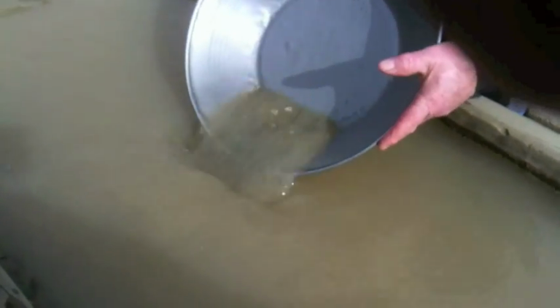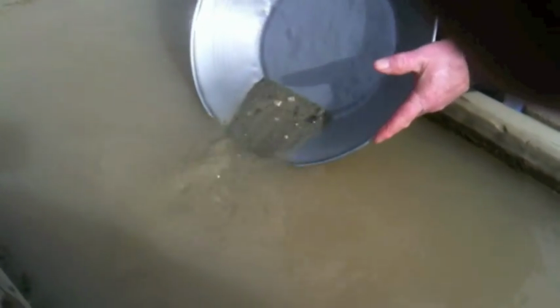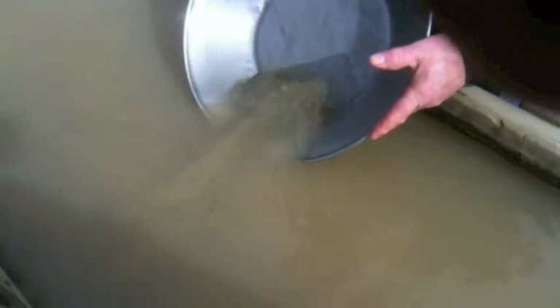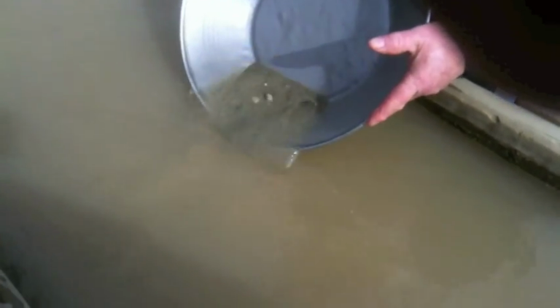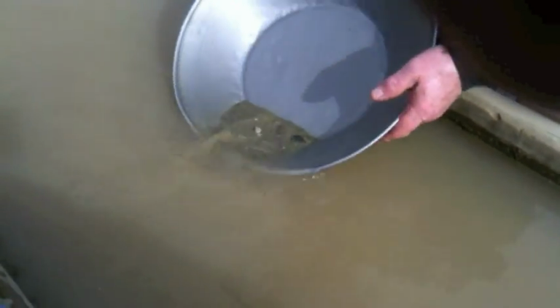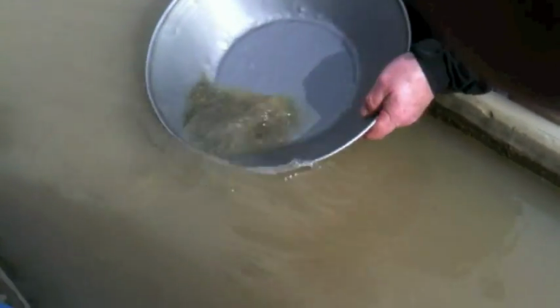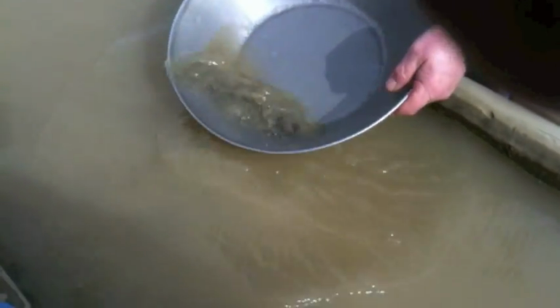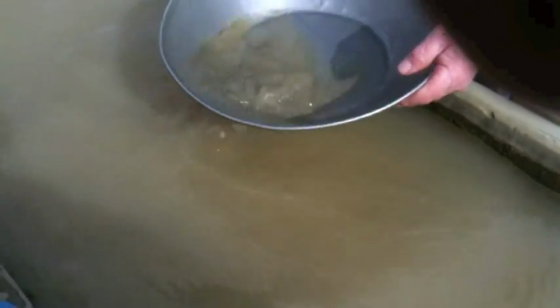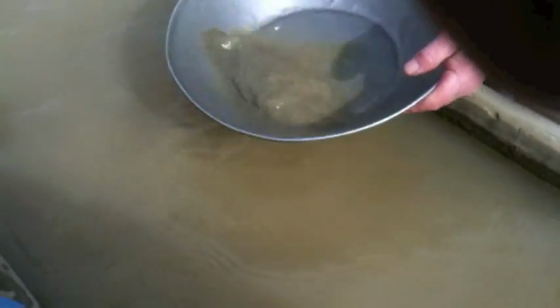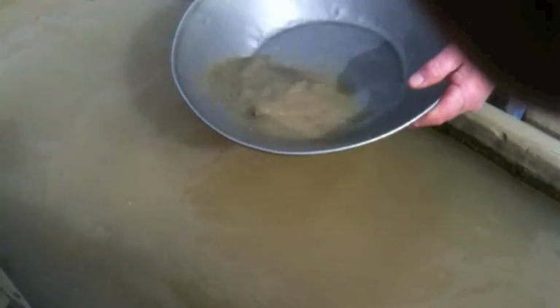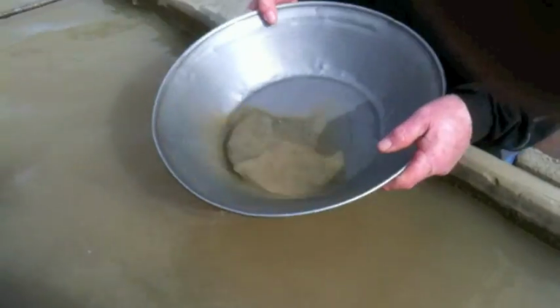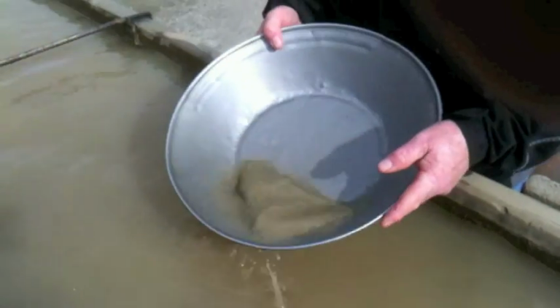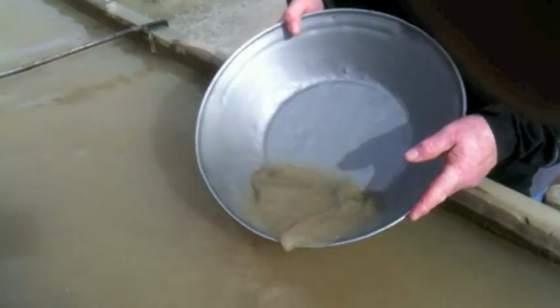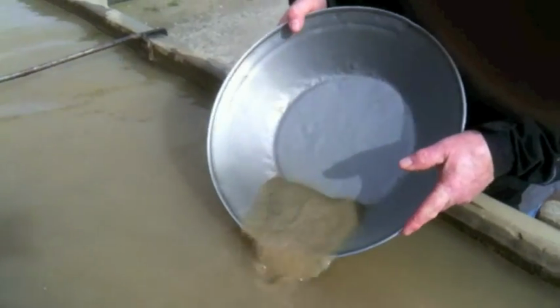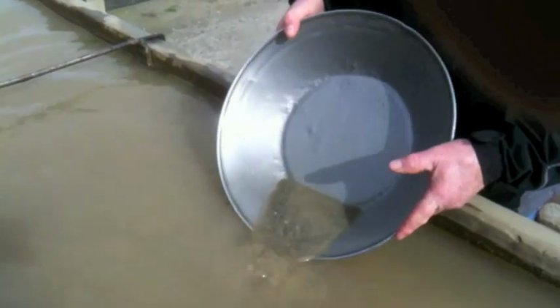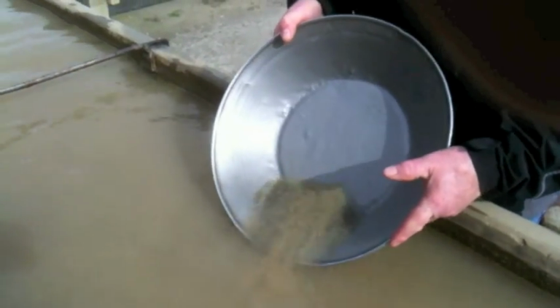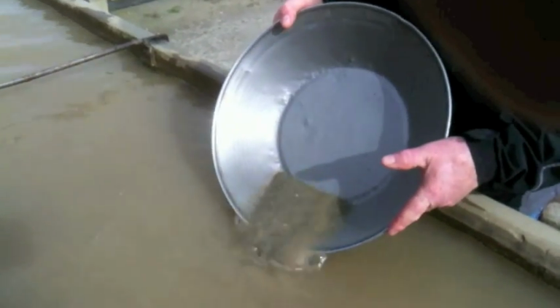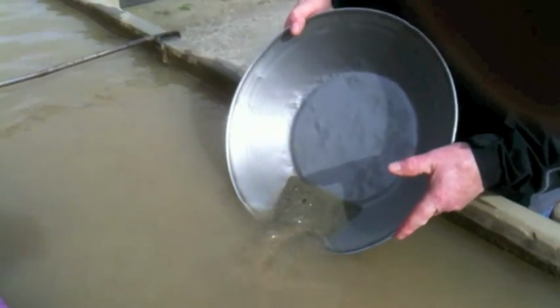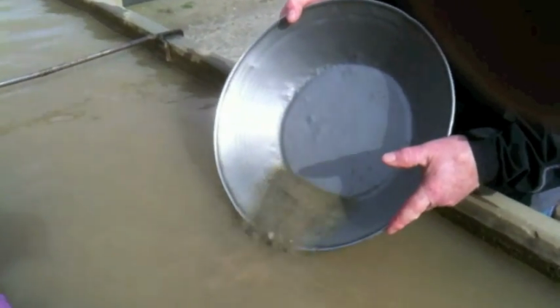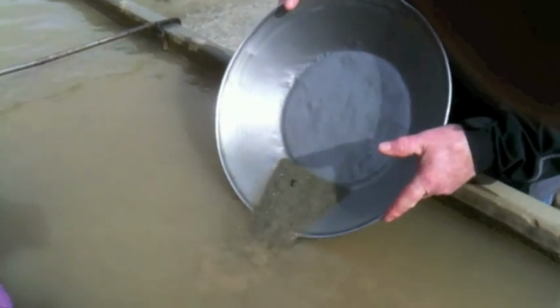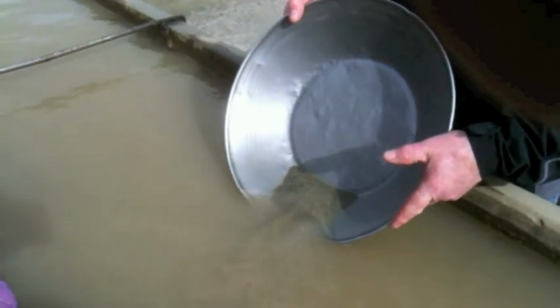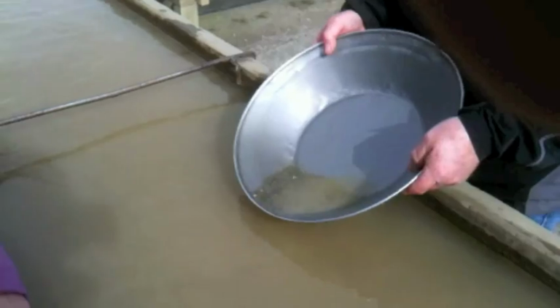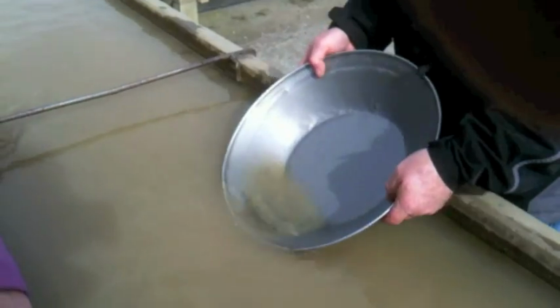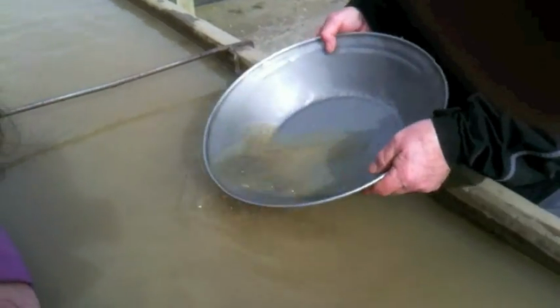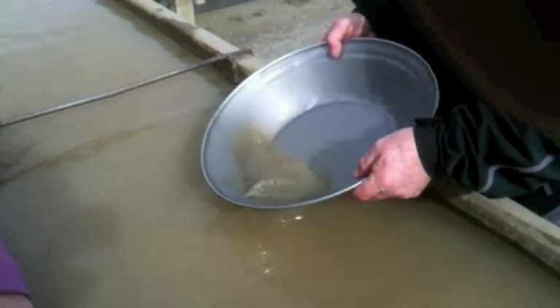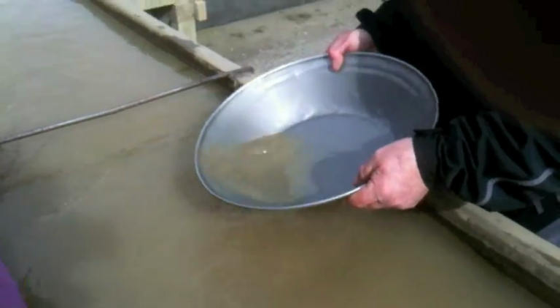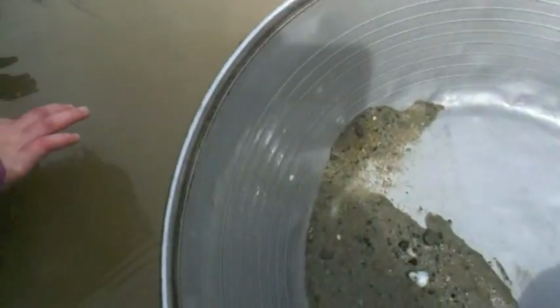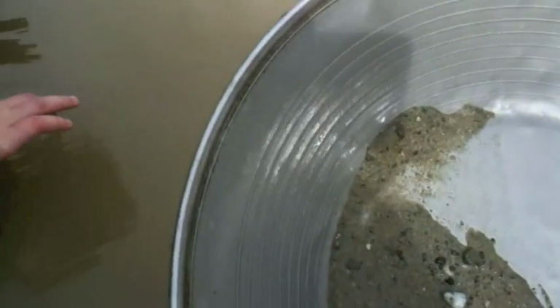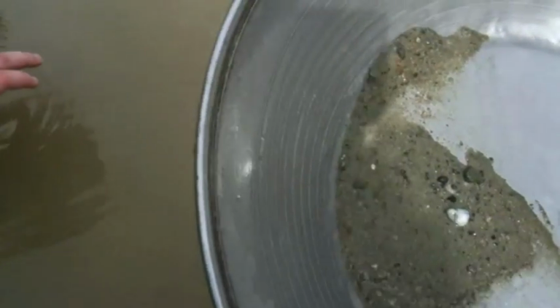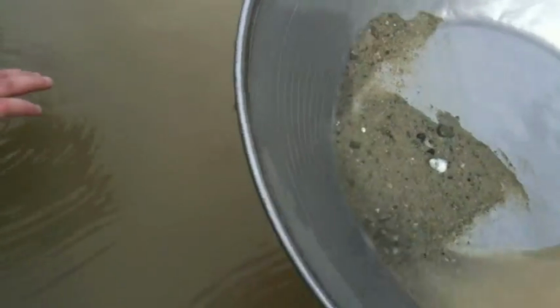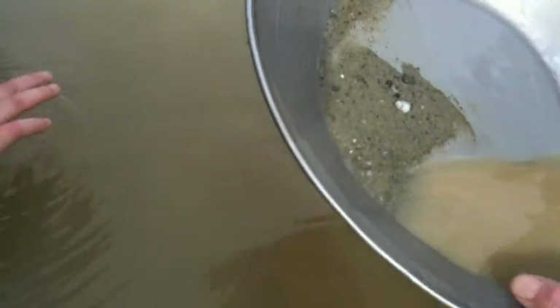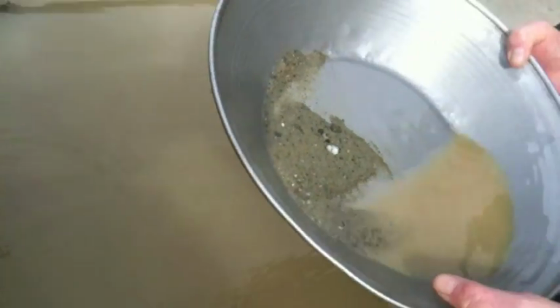Finally, you do a circular motion in the pan, leaving a fan of finer material in the top of the pan. And if you're lucky, you'll see some gold there in the trays. Unfortunately, there's none here.